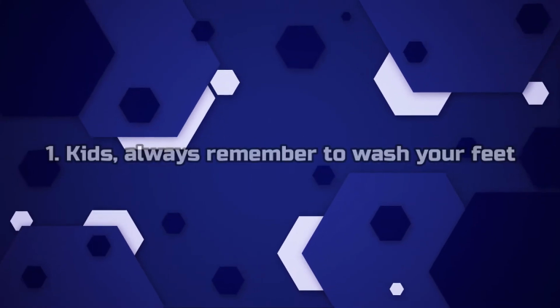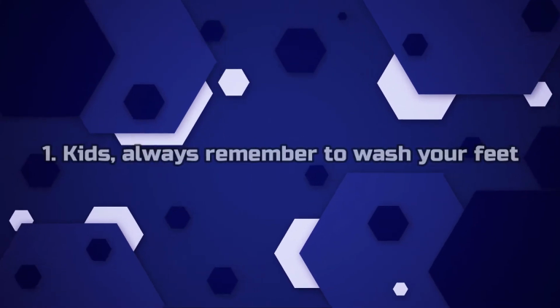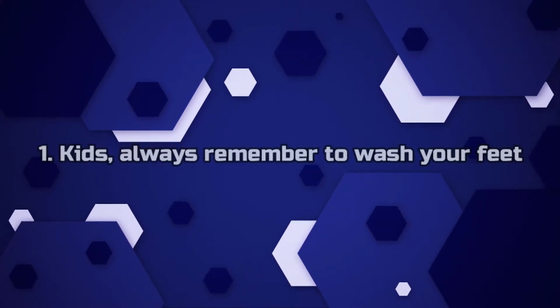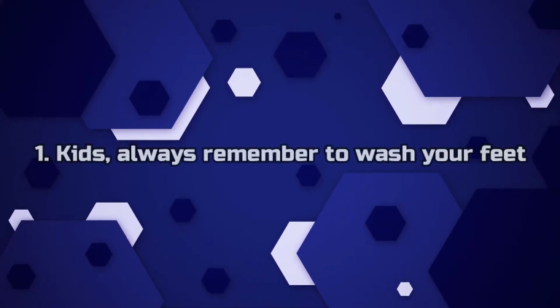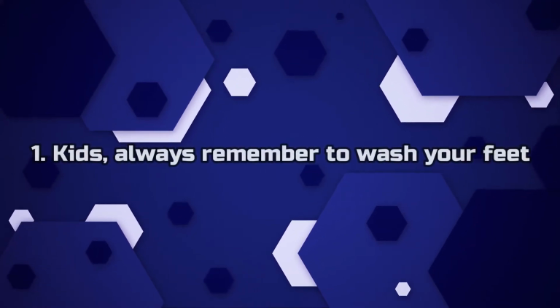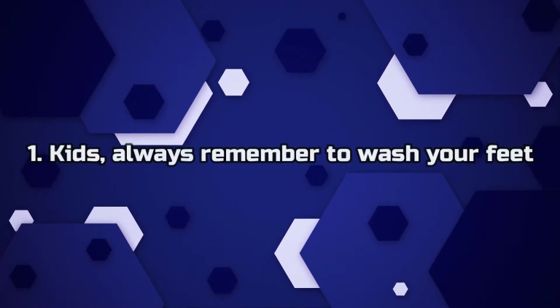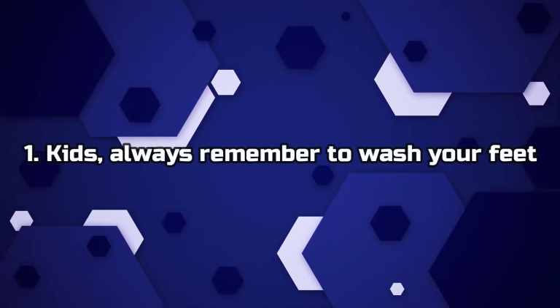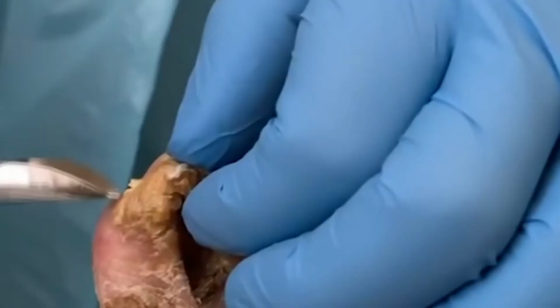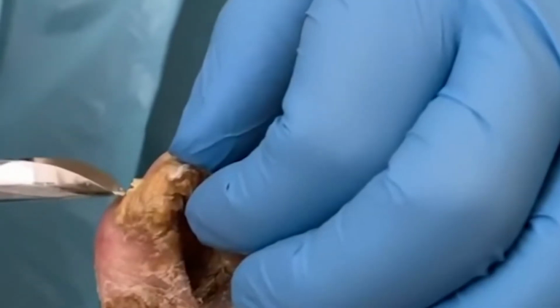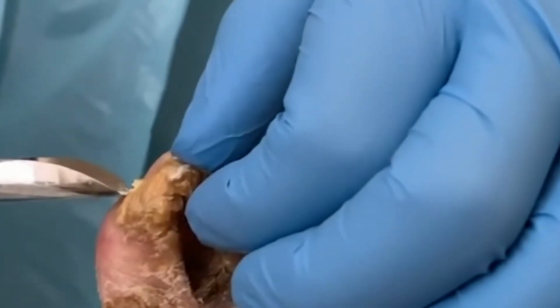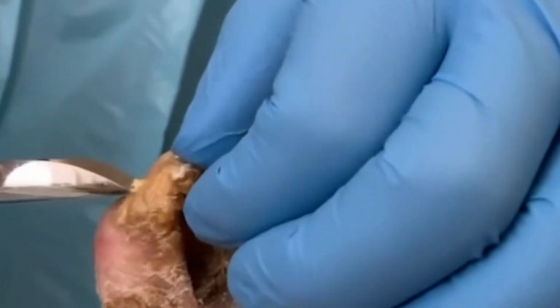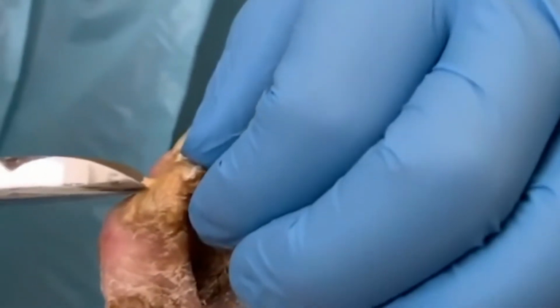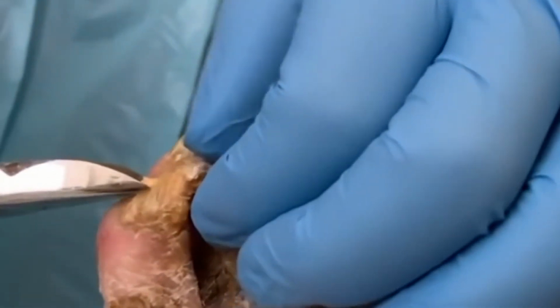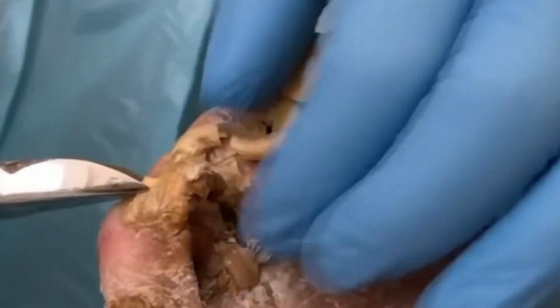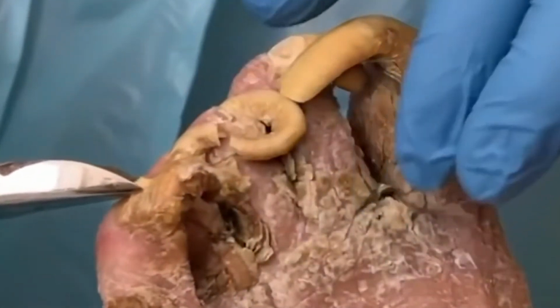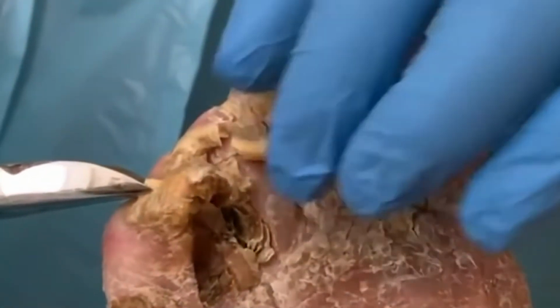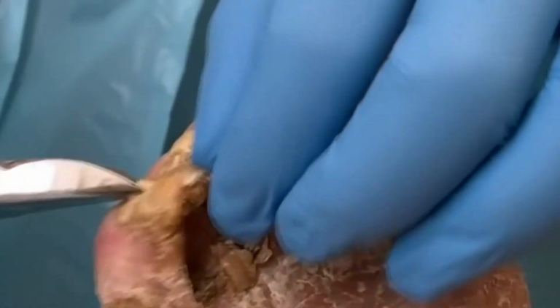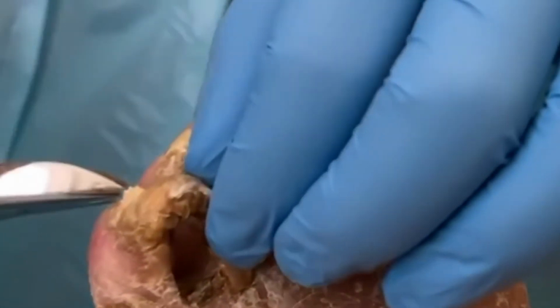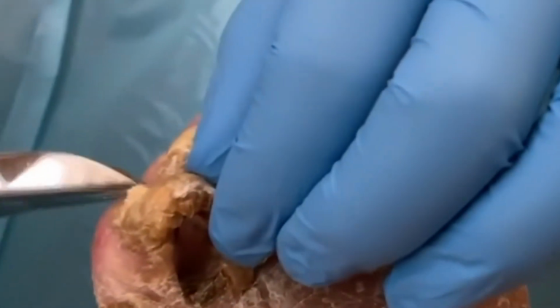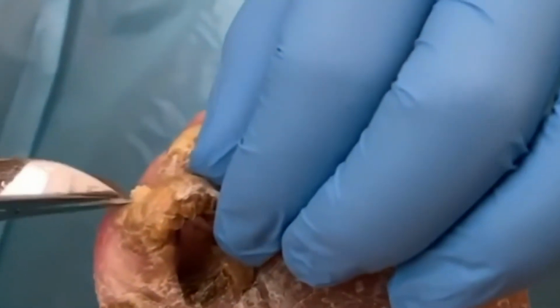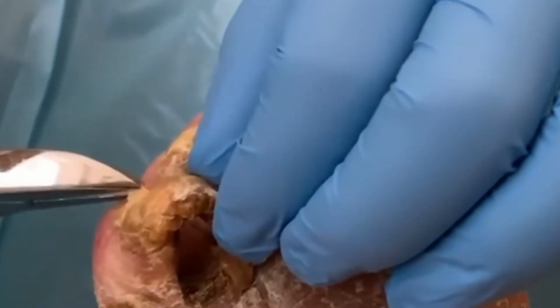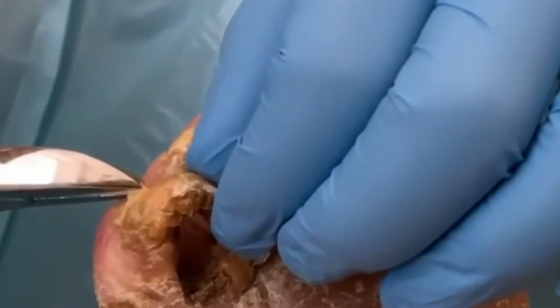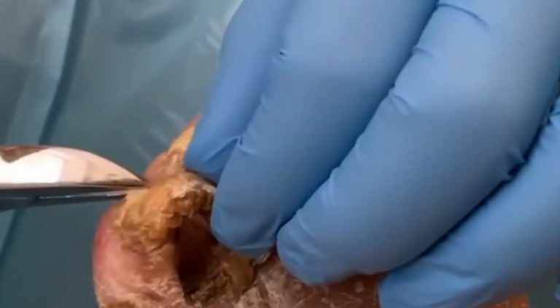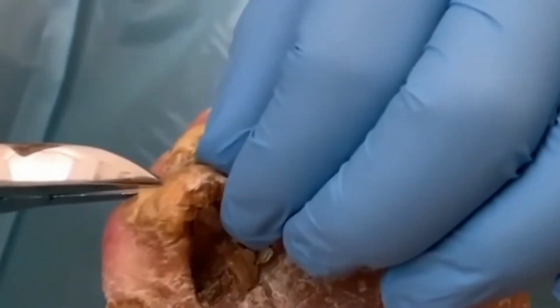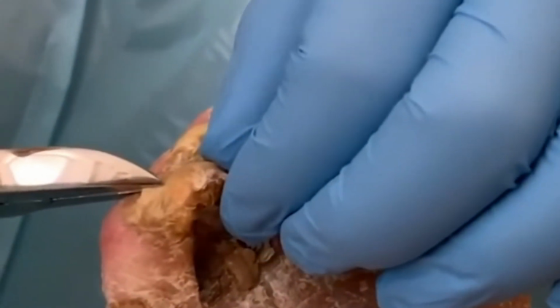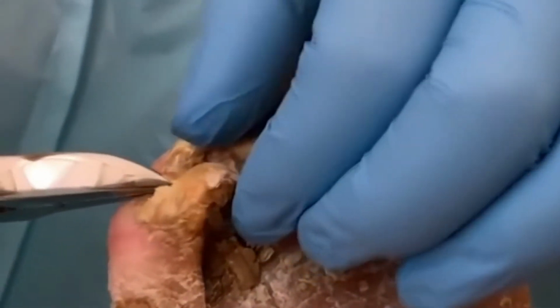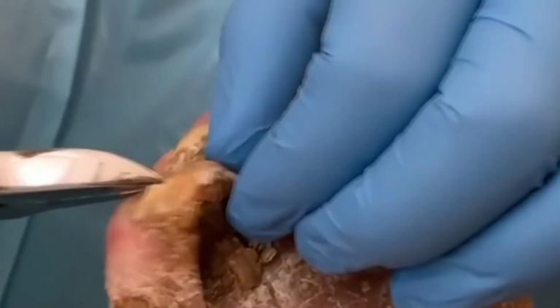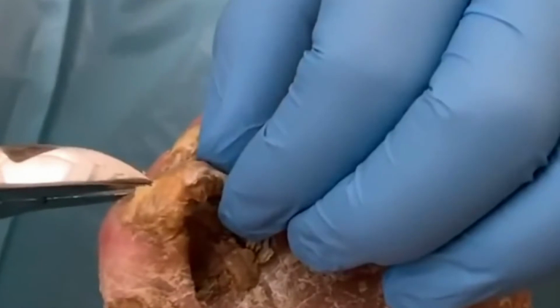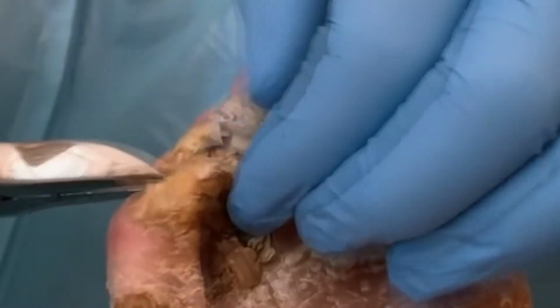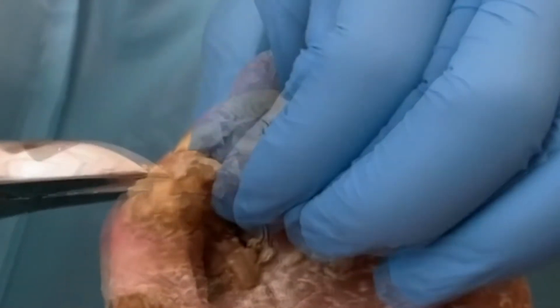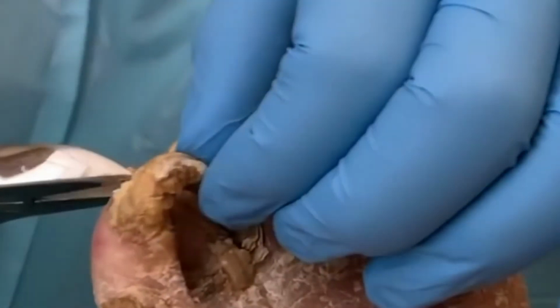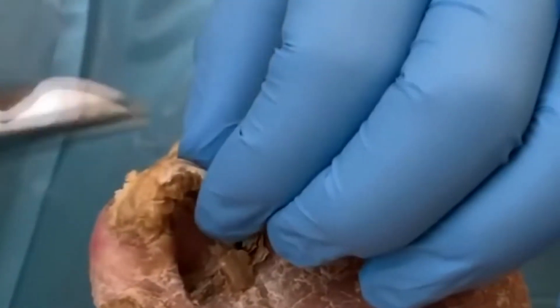Number 1. Kids, always remember to wash your feet. A child comes in with a filthy toenail that needs to be removed. The nail seems to have several layers and is lifting up. On the other hand, it may be part of an oyster or xenomorph blood.